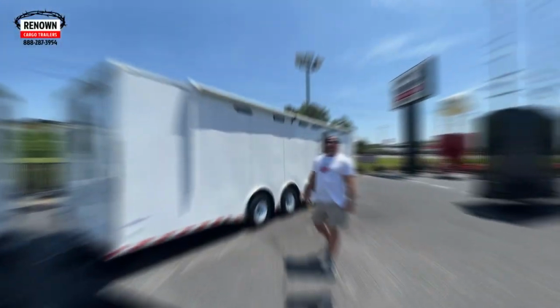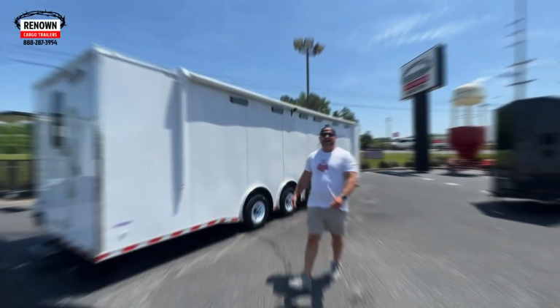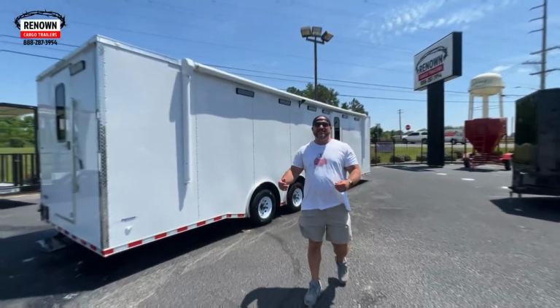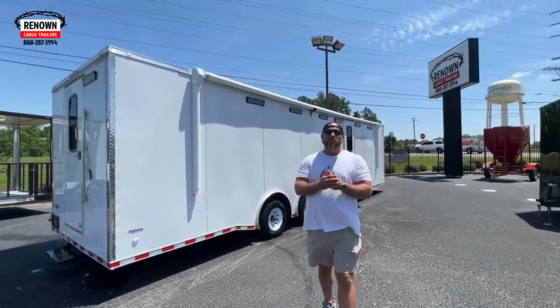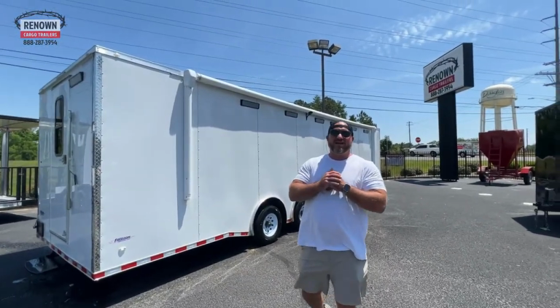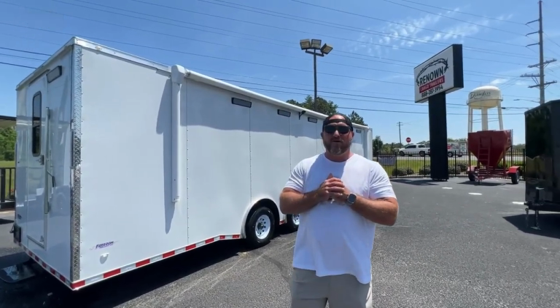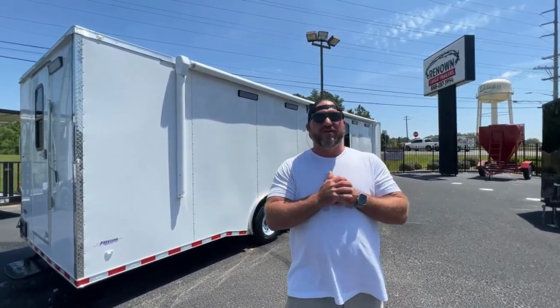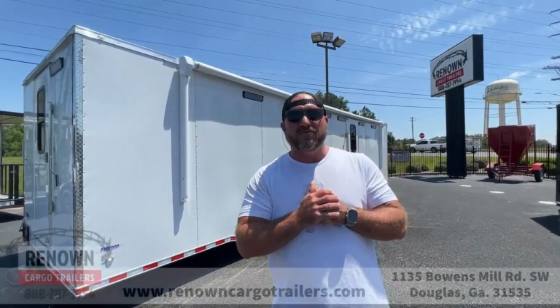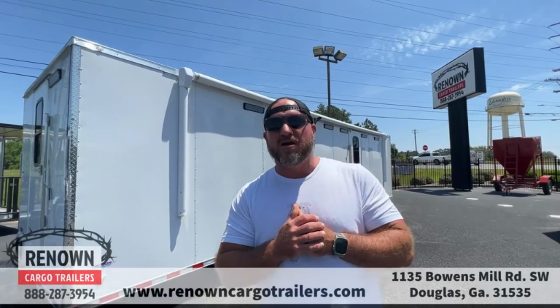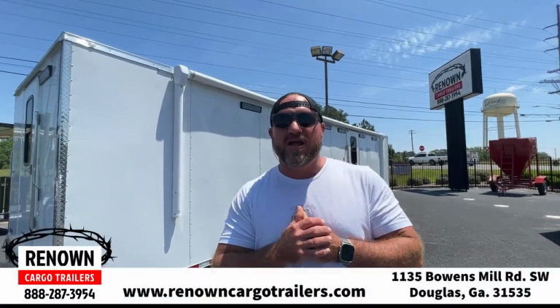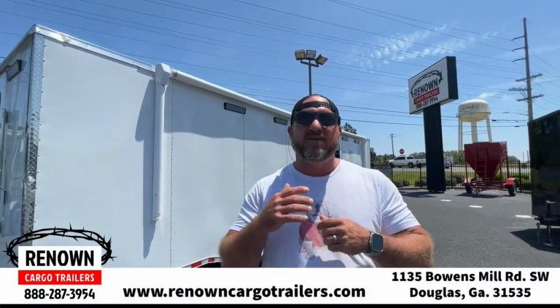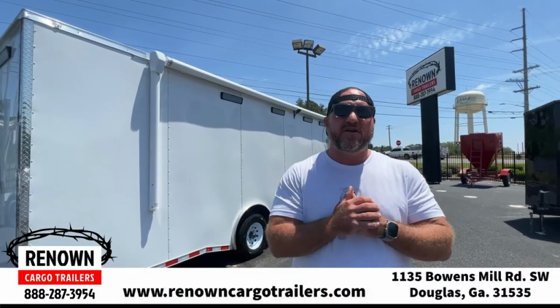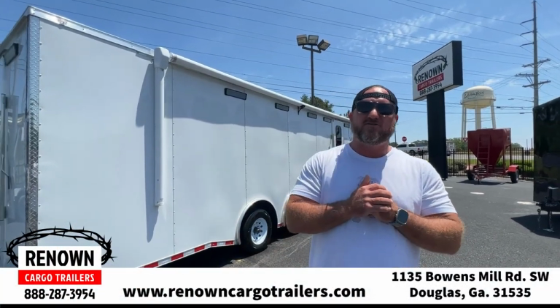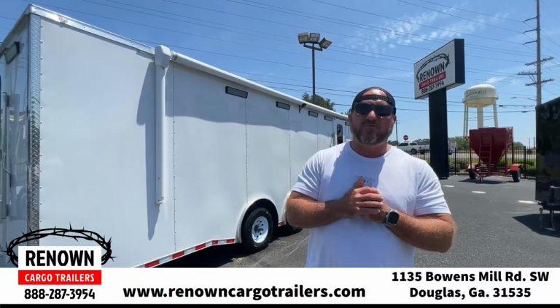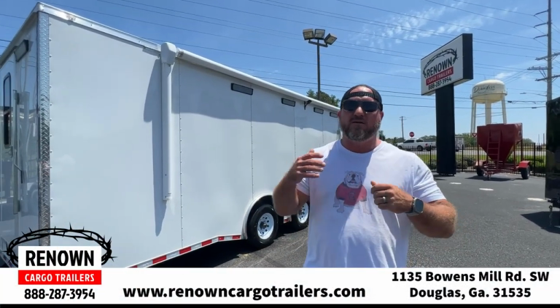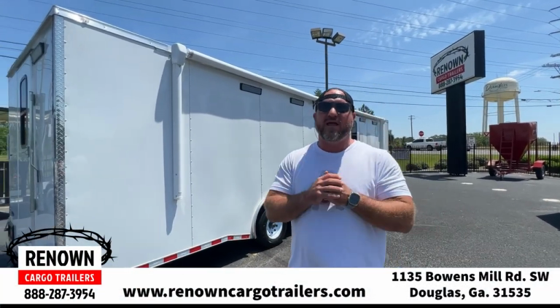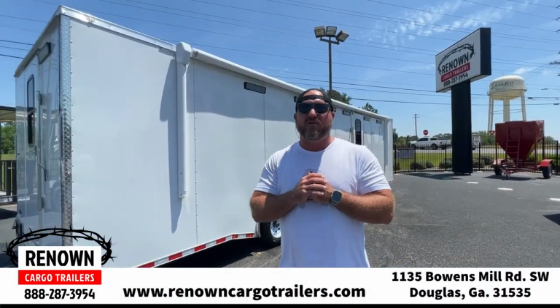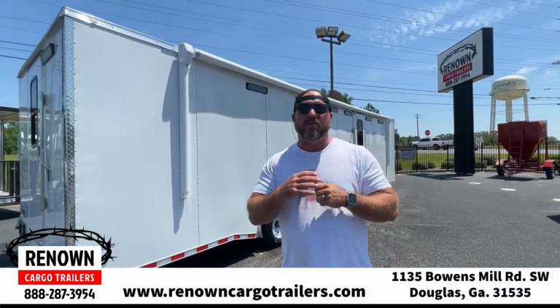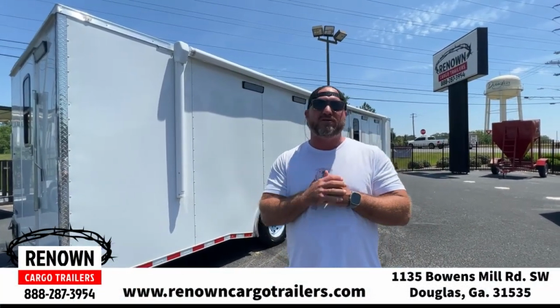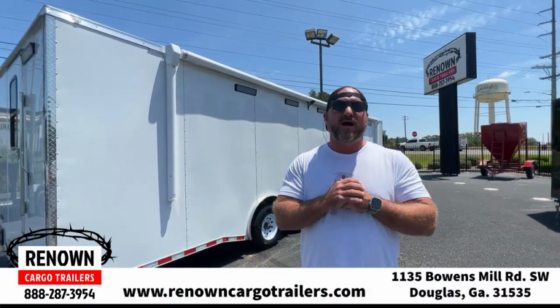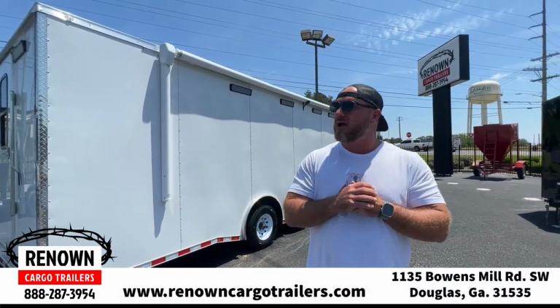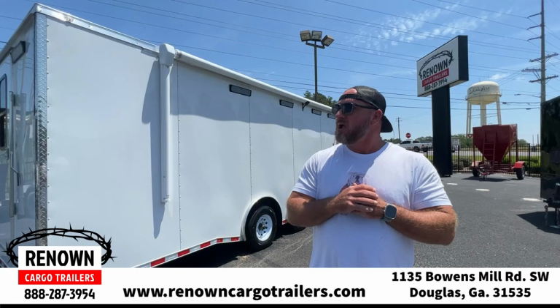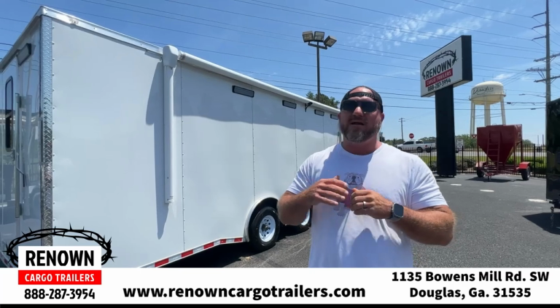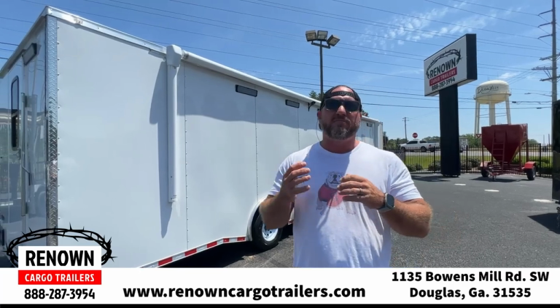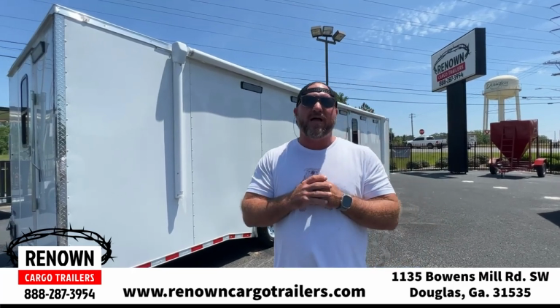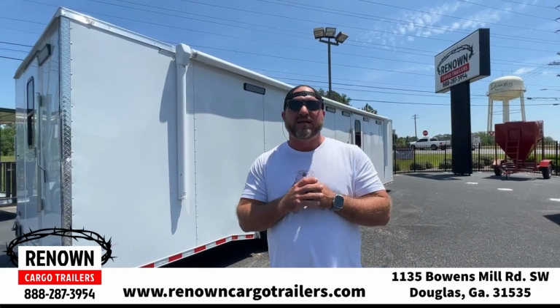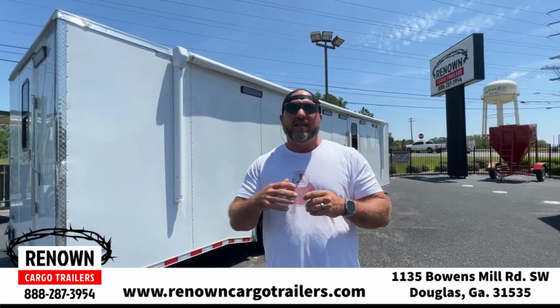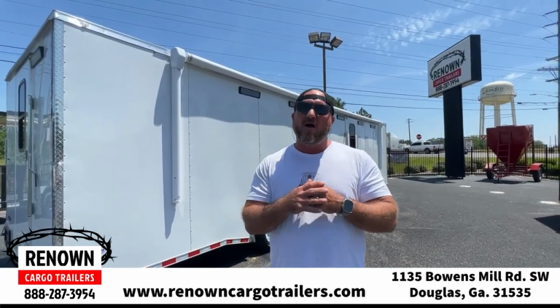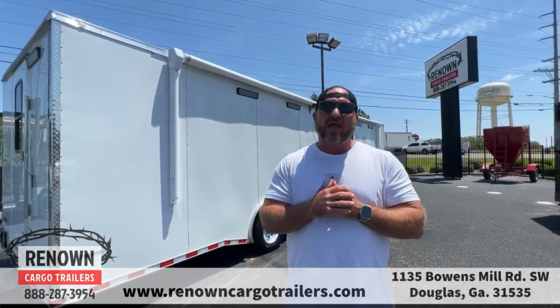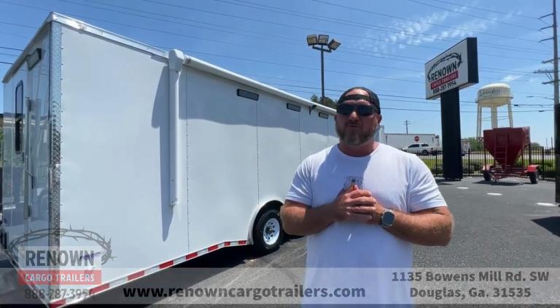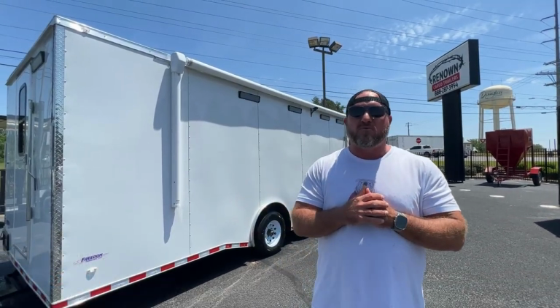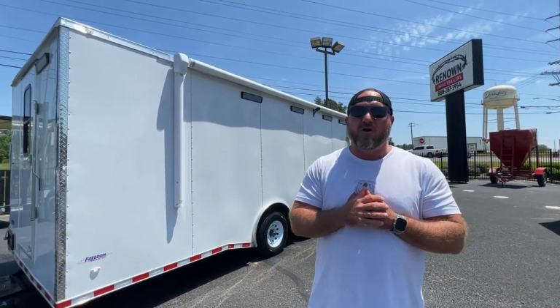Hey guys, it's Lane Morgan here, owner of Renown Cargo Trailers here in Douglas, Georgia. We are located off the Bowens Mill Highway right here off the bypass in the cargo capital of the world.